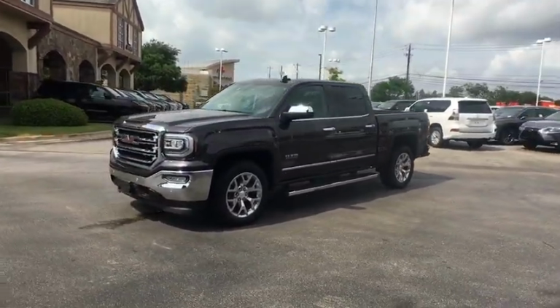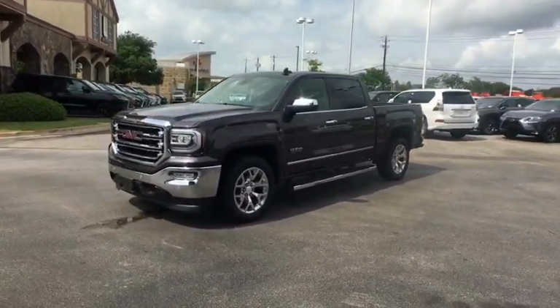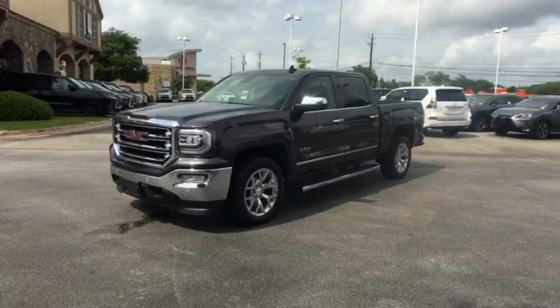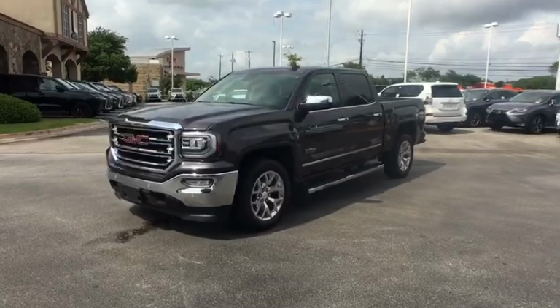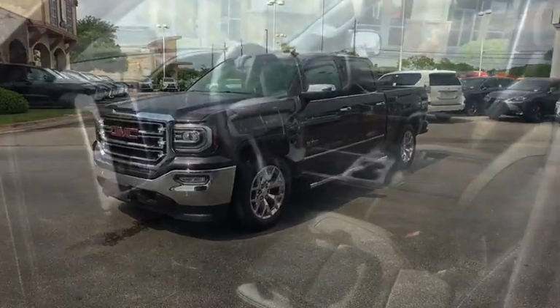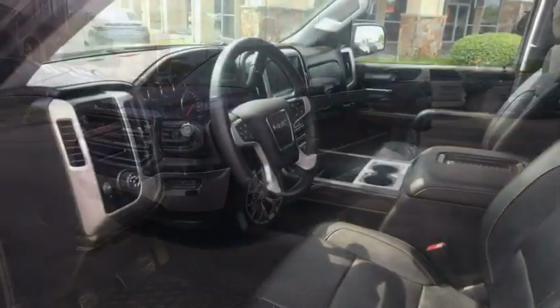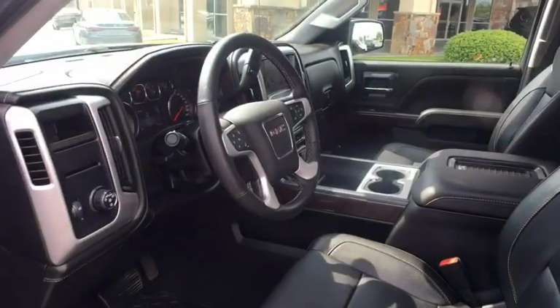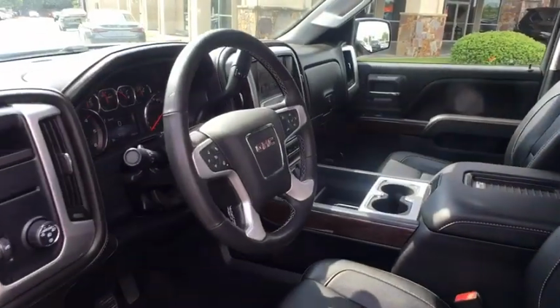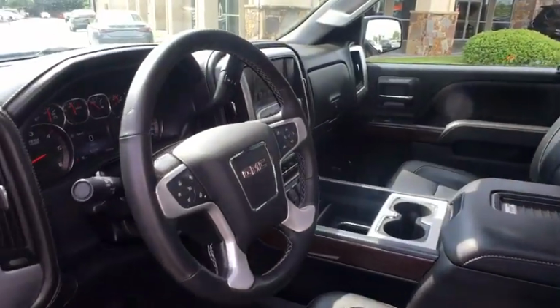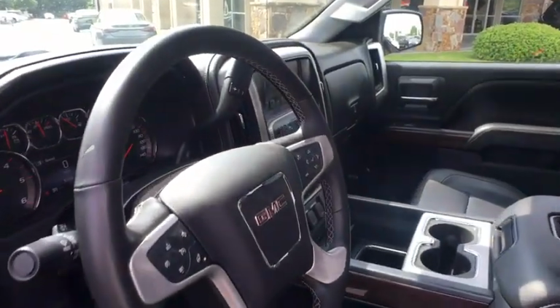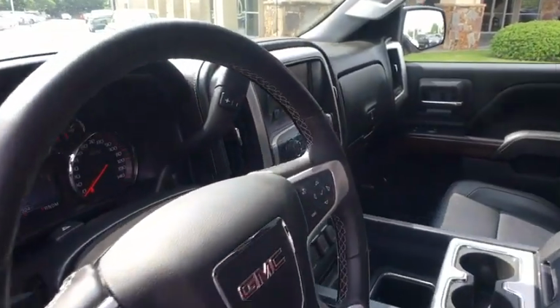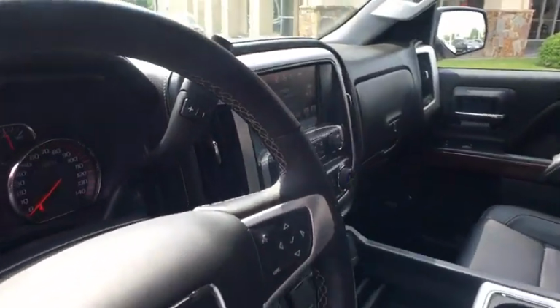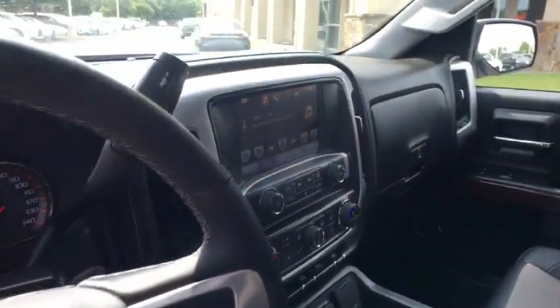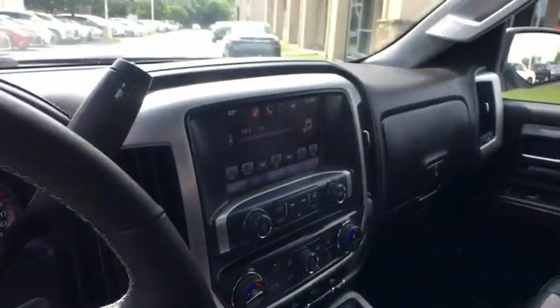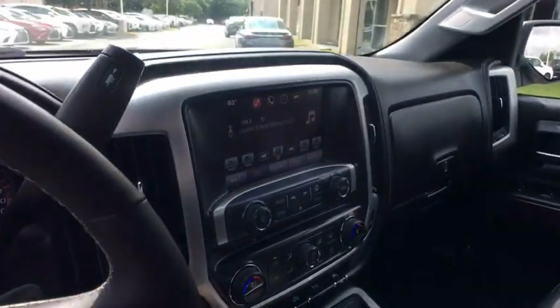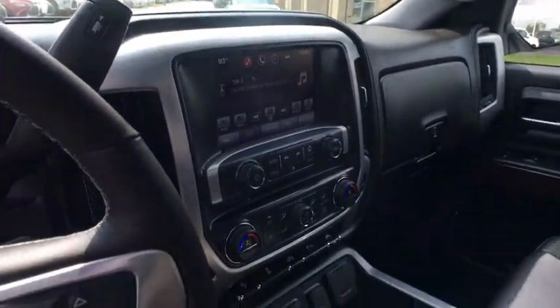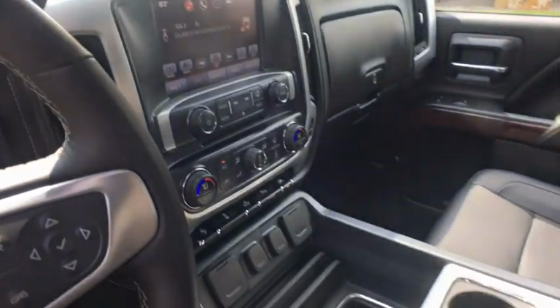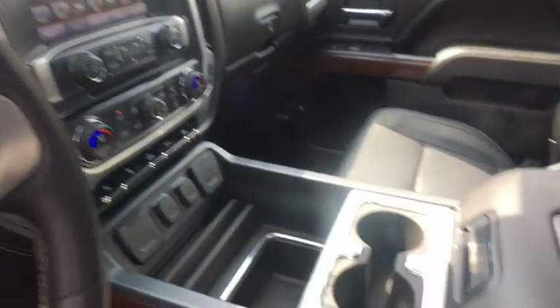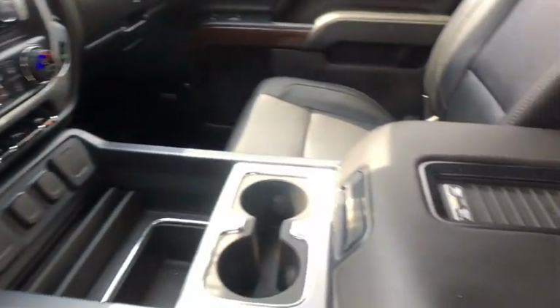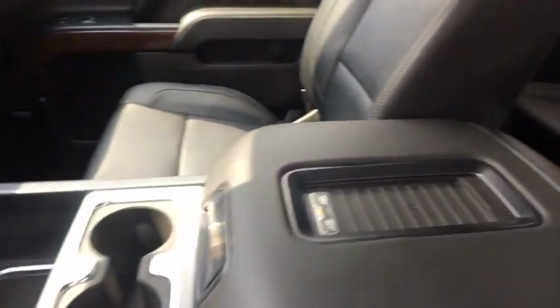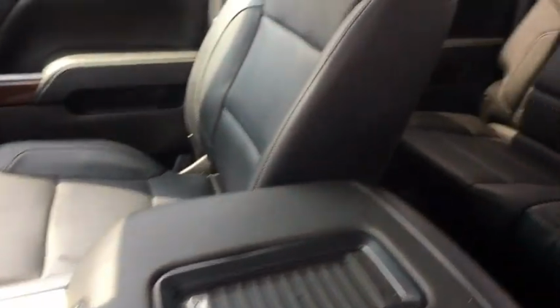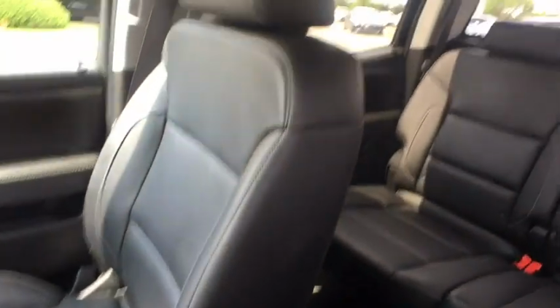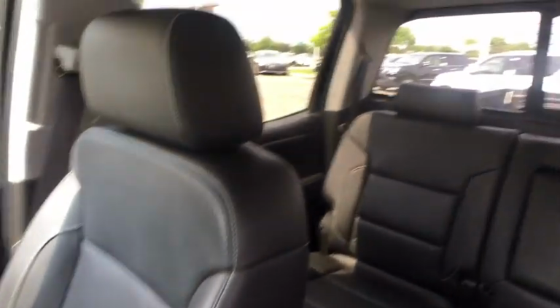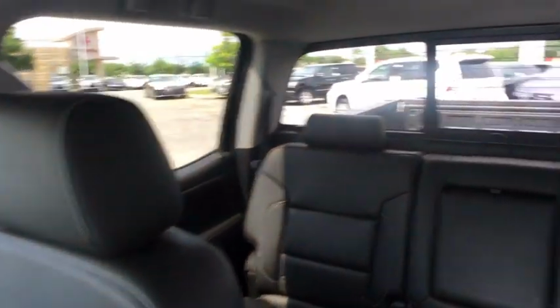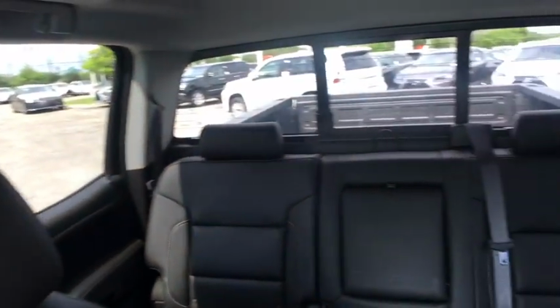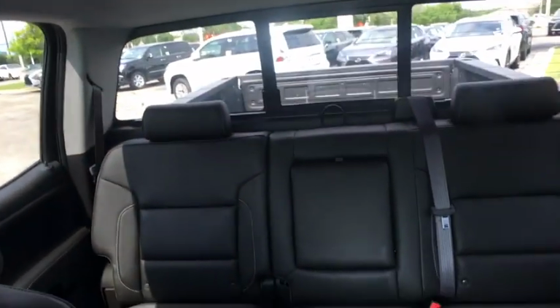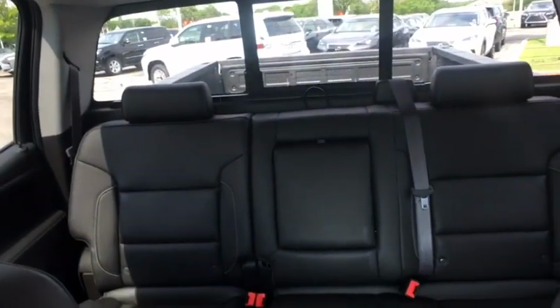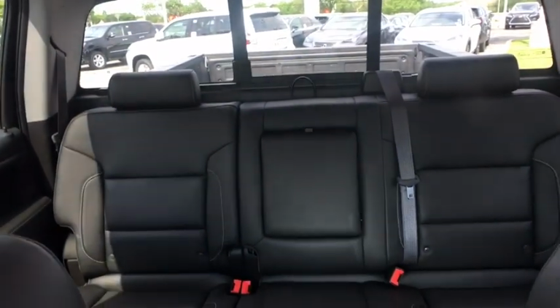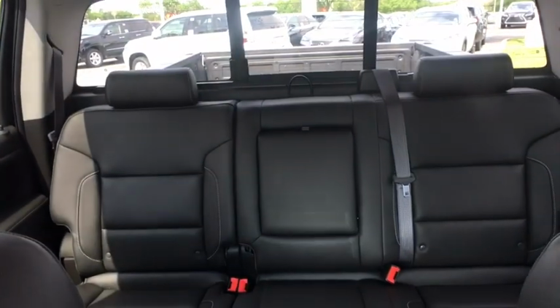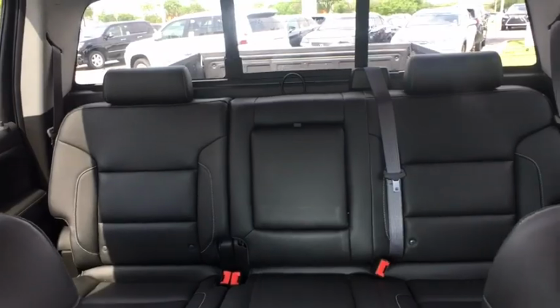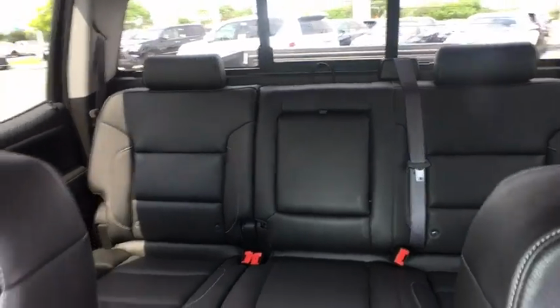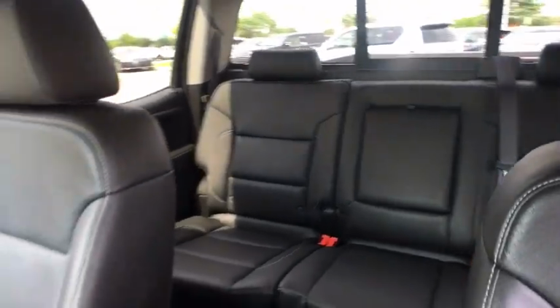Power driver's seat, traction control, power passenger seat, remote engine start, keyless entry, leather-wrapped steering wheel, dual airbags, chrome mirror caps, power steering.